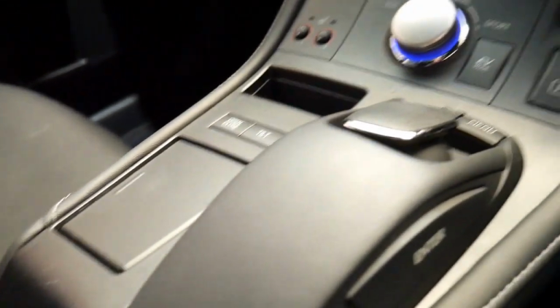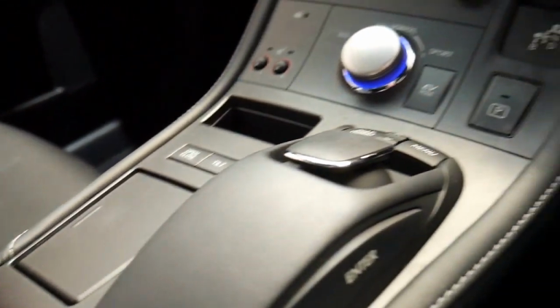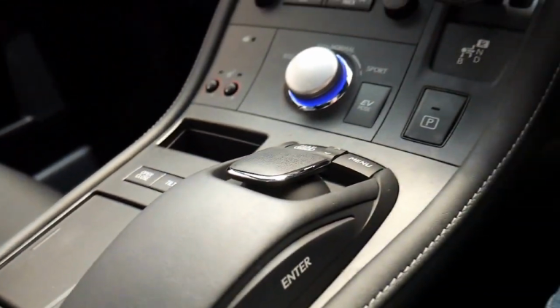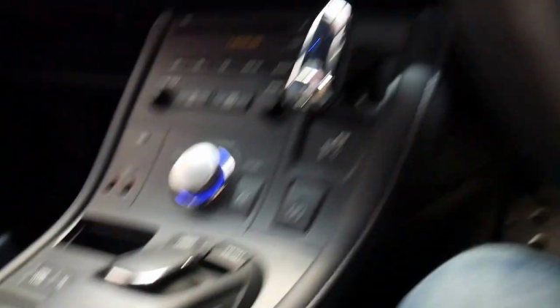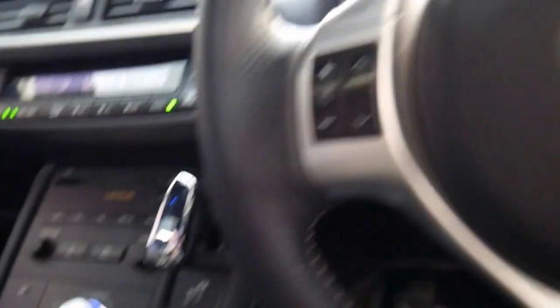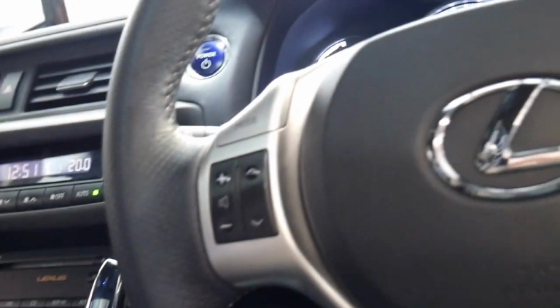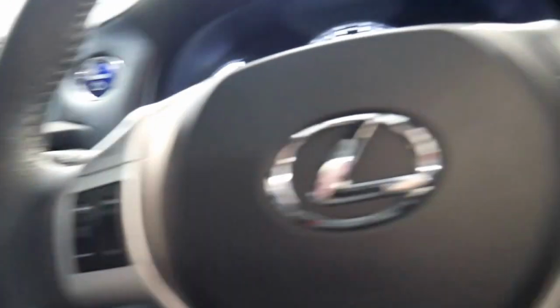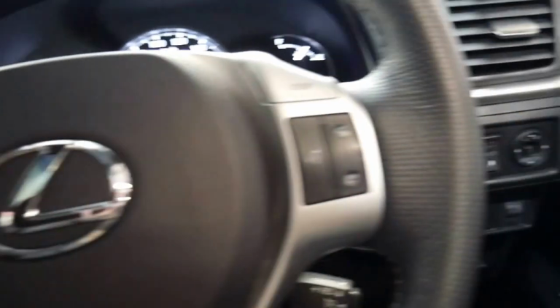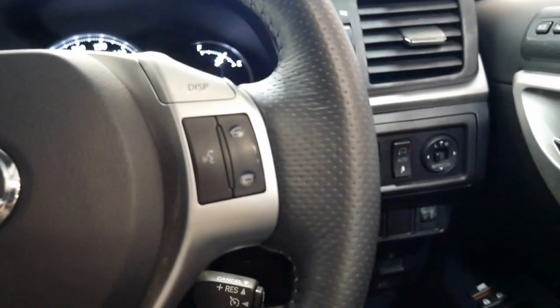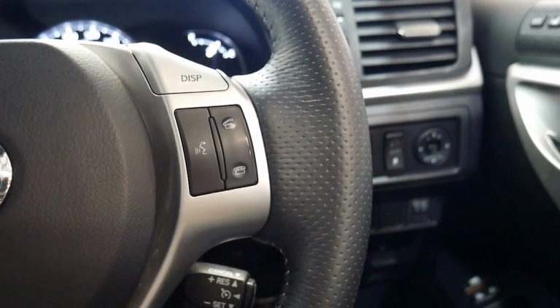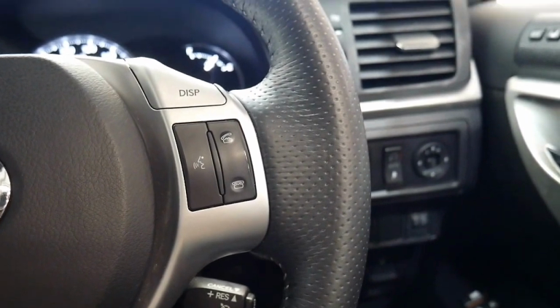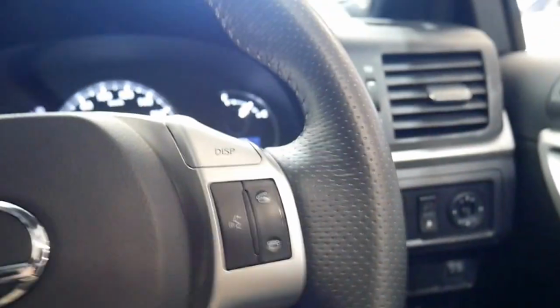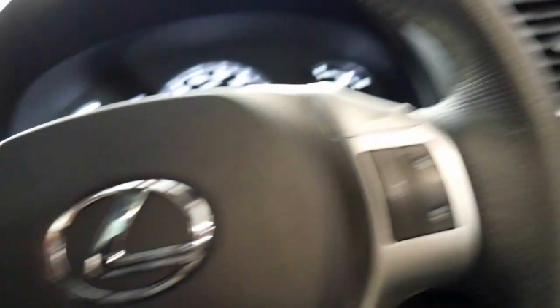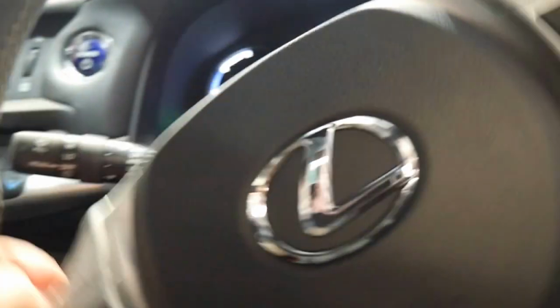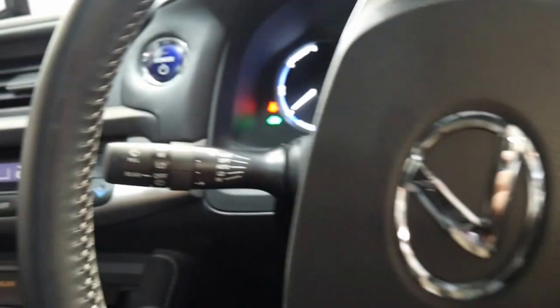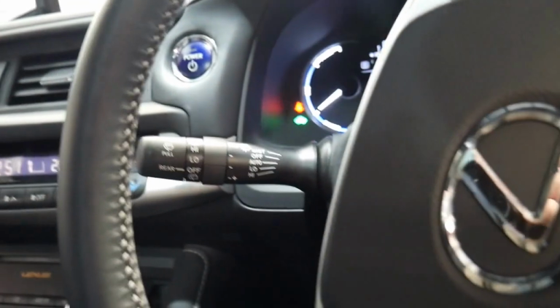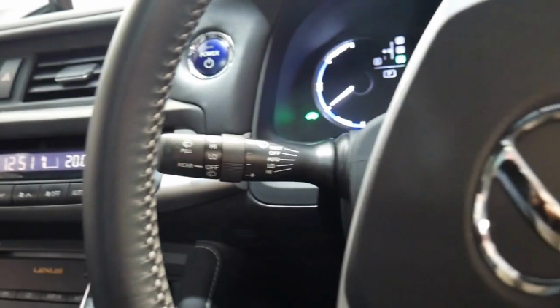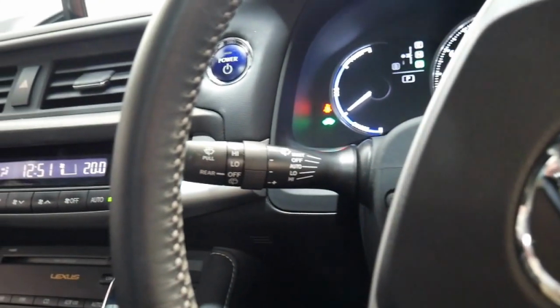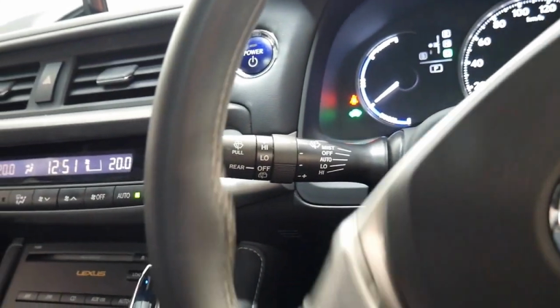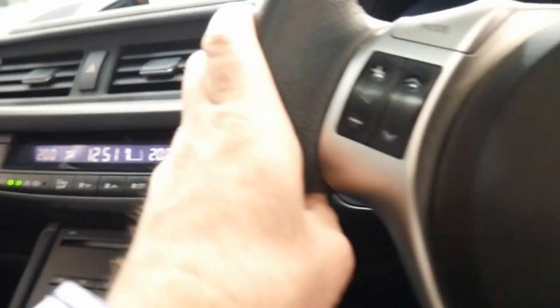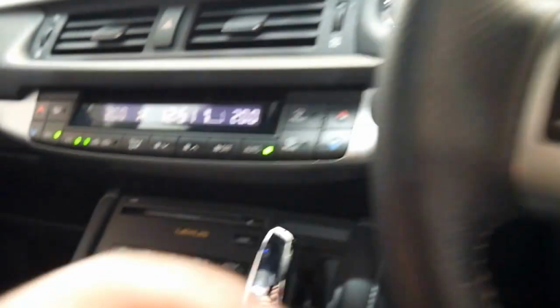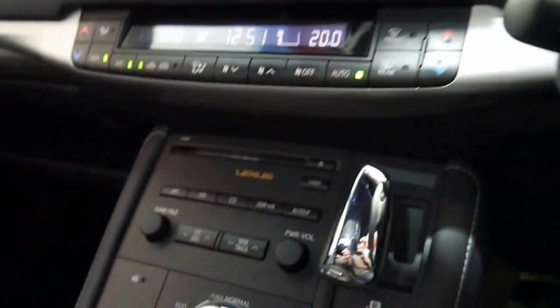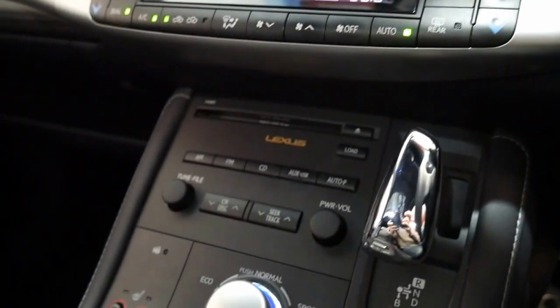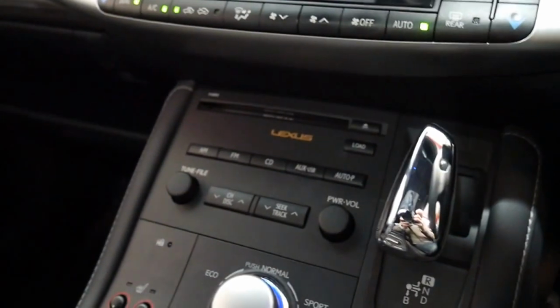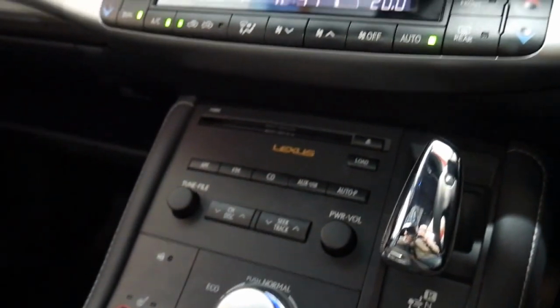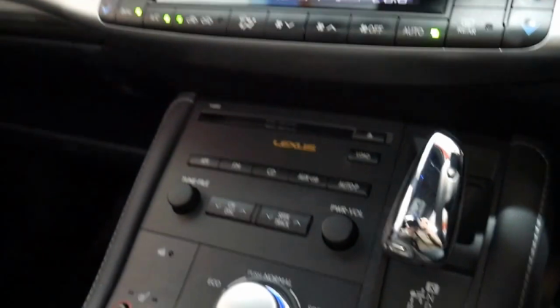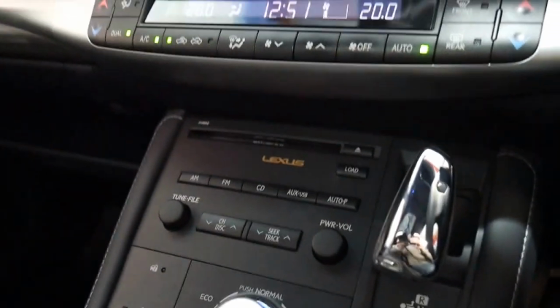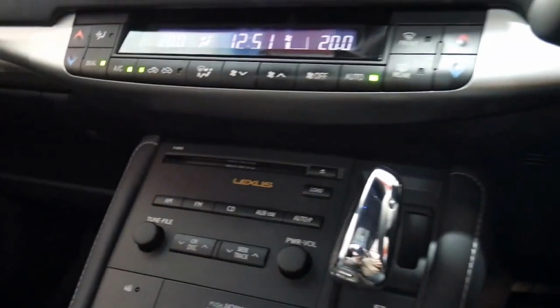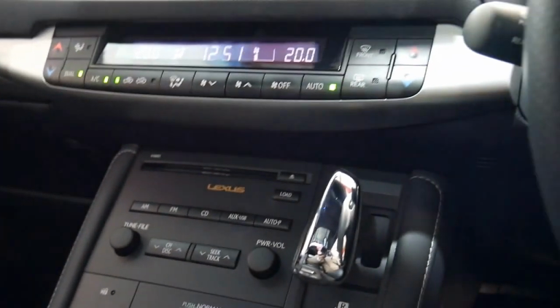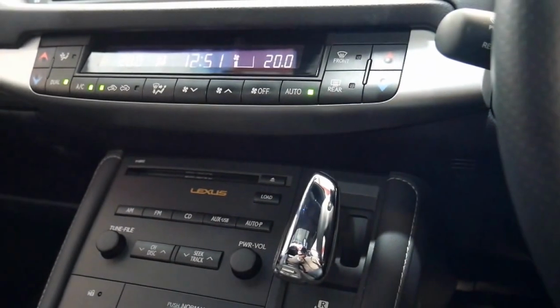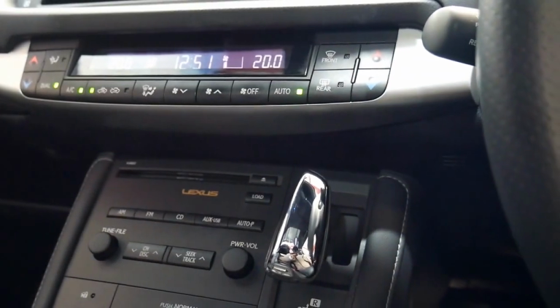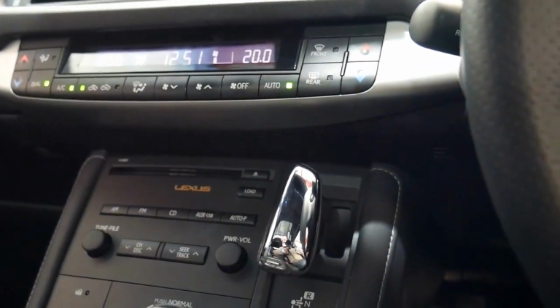It has automatic central locking, and you've got pretty much everything you could ever imagine — CD player, Bluetooth, your music as well.